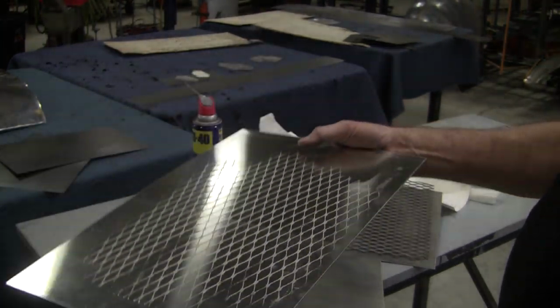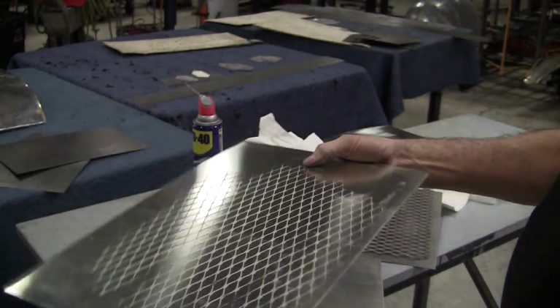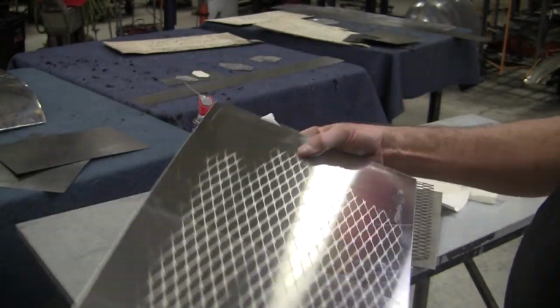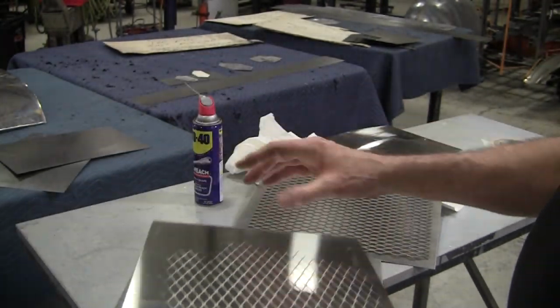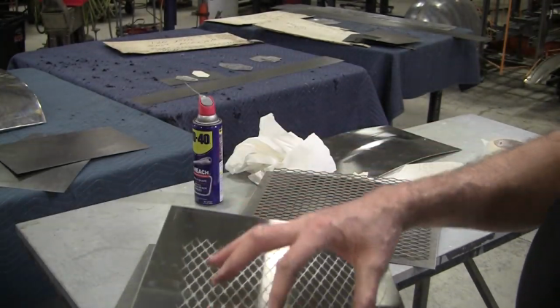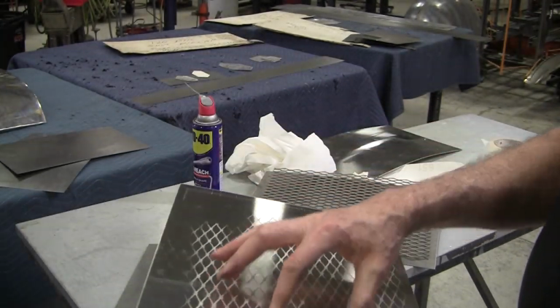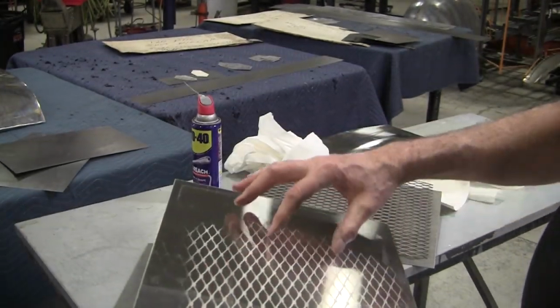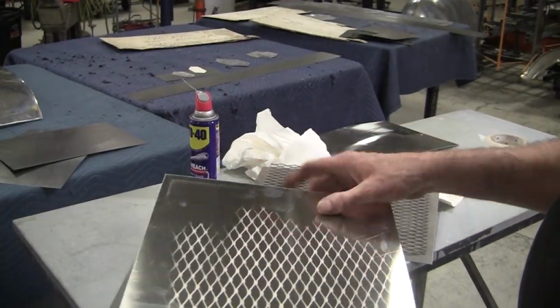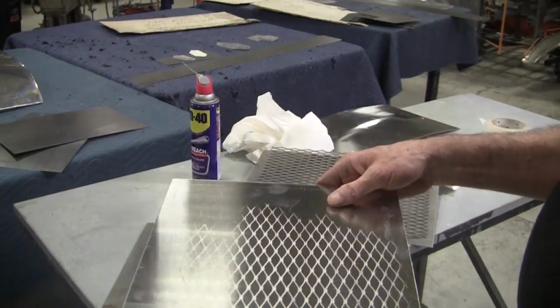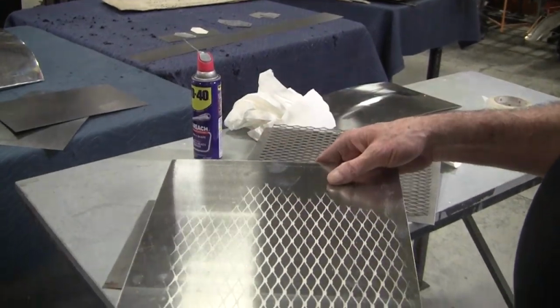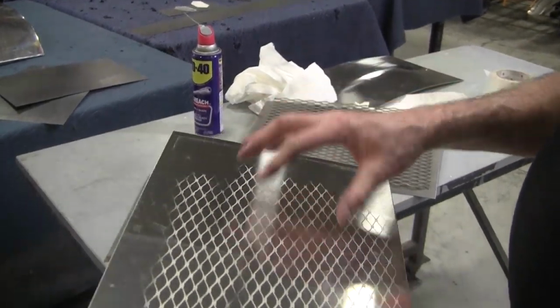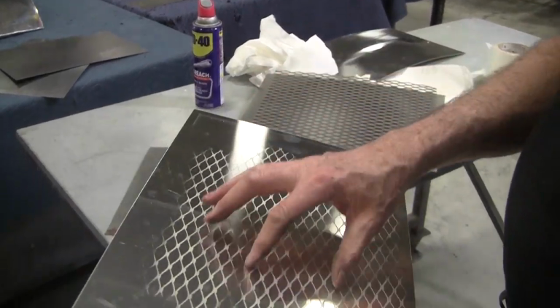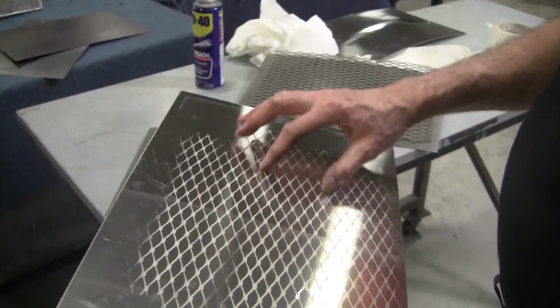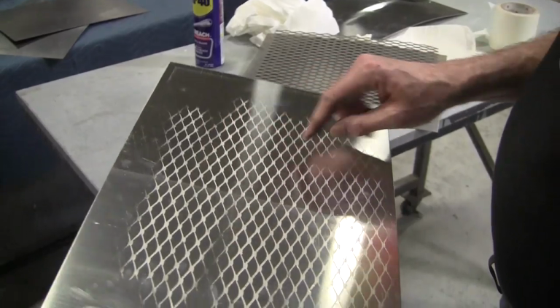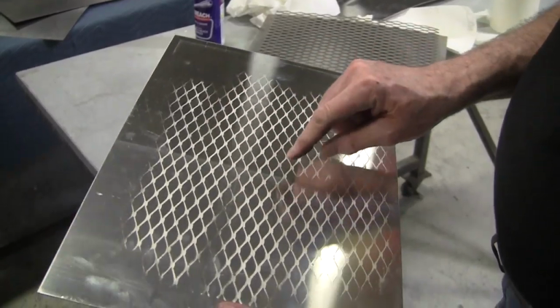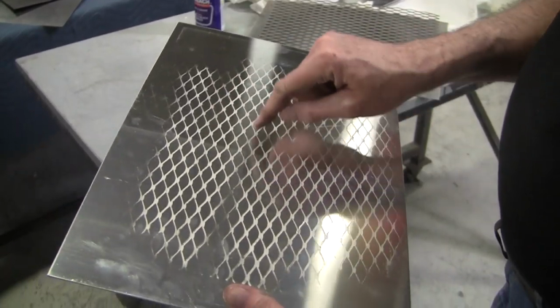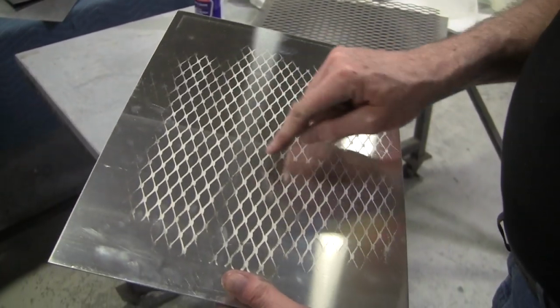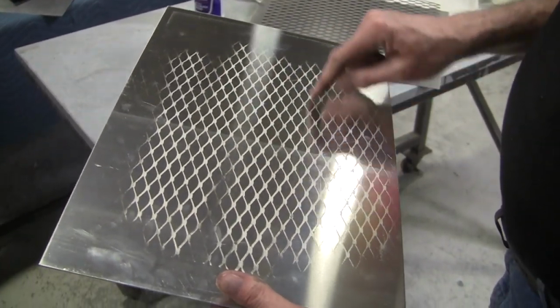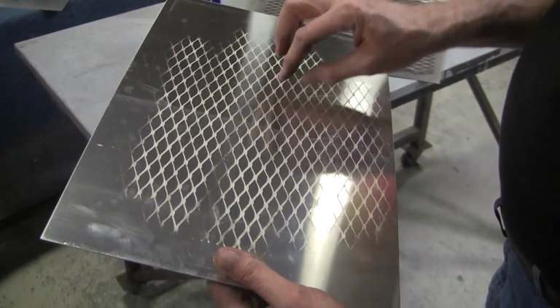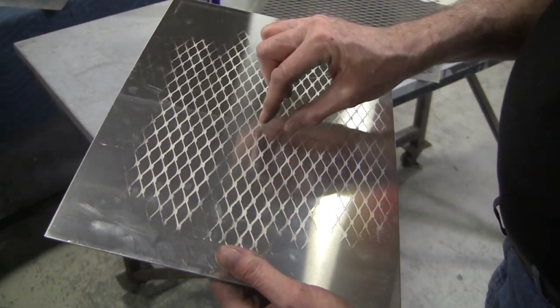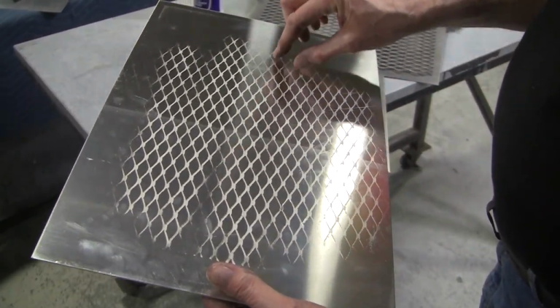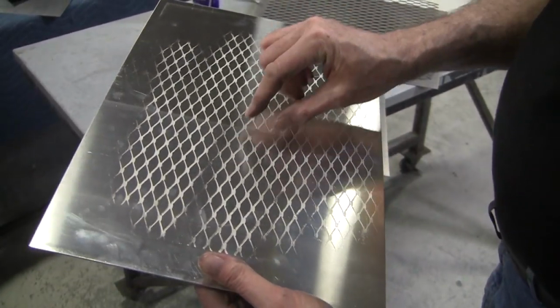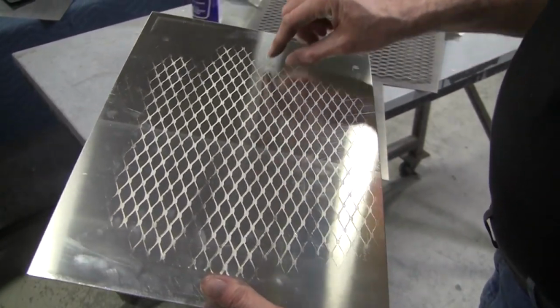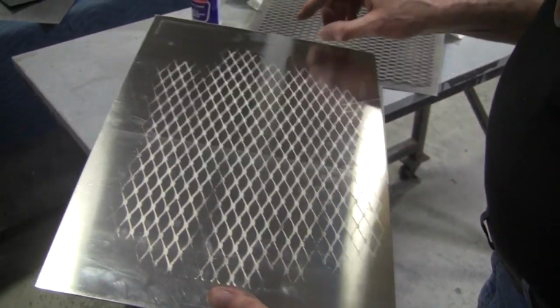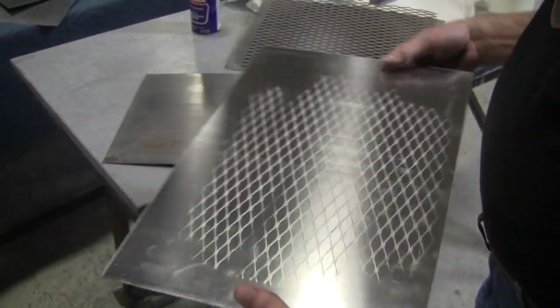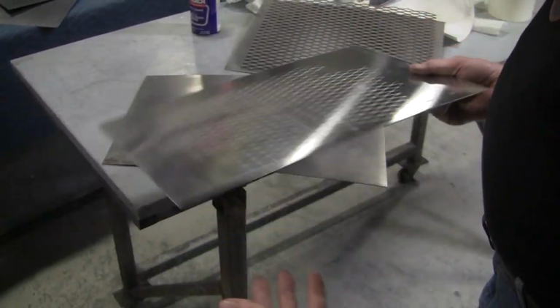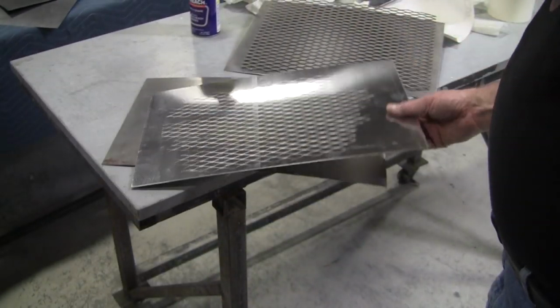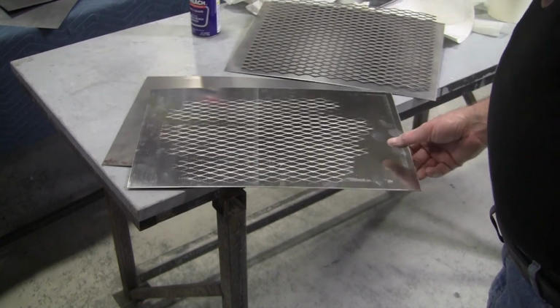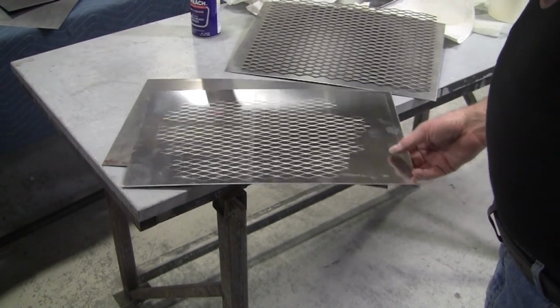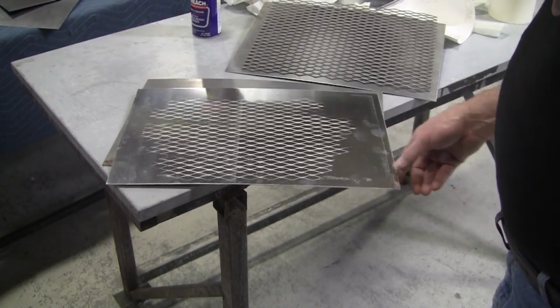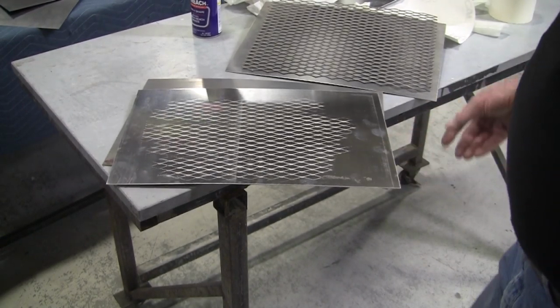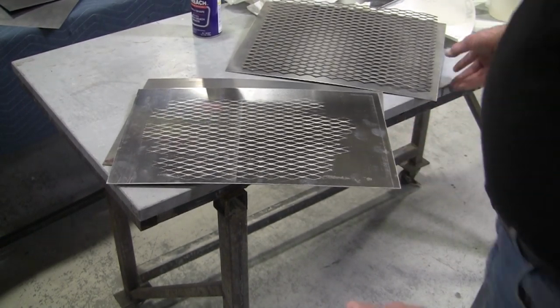So even a step plate — as you're walking into the car, that nice step plate — you could even make one with your personalized name using the vinyl cutter.